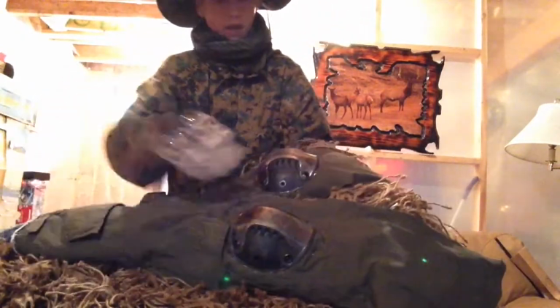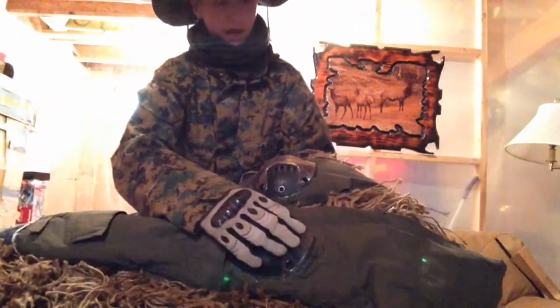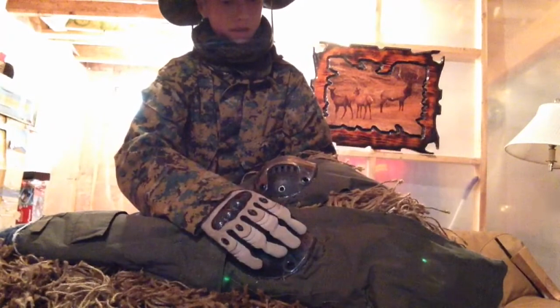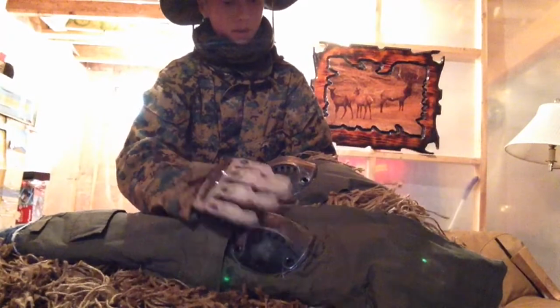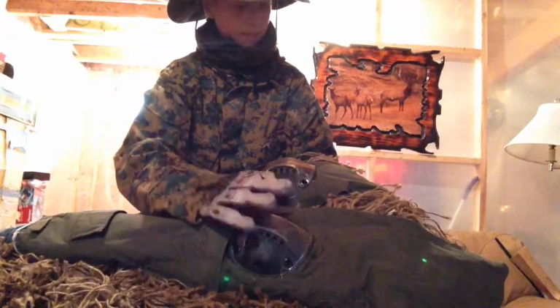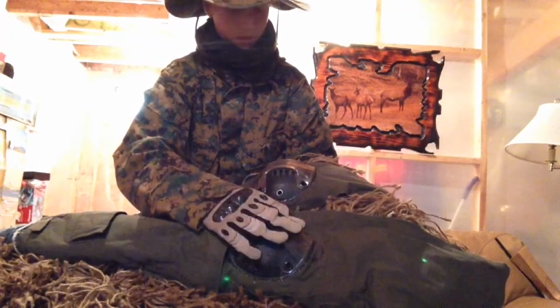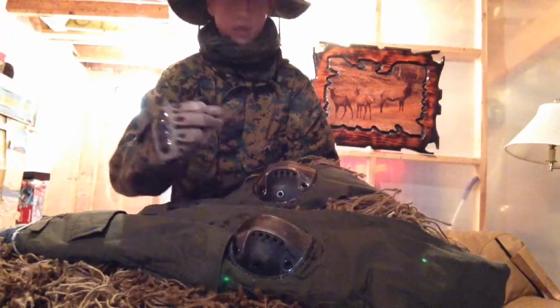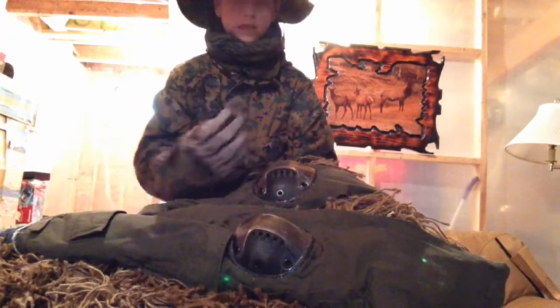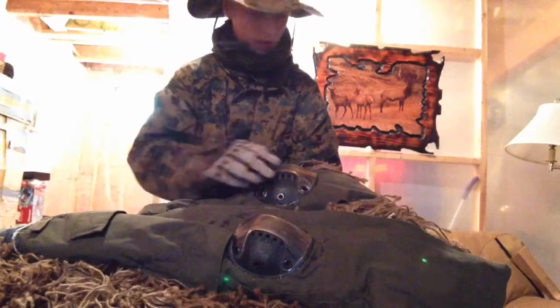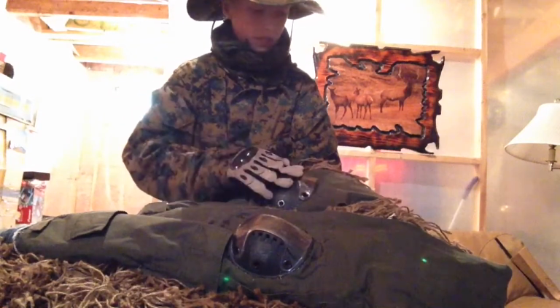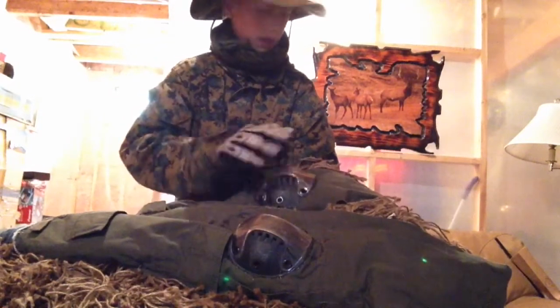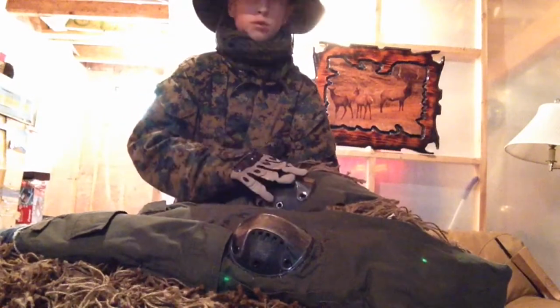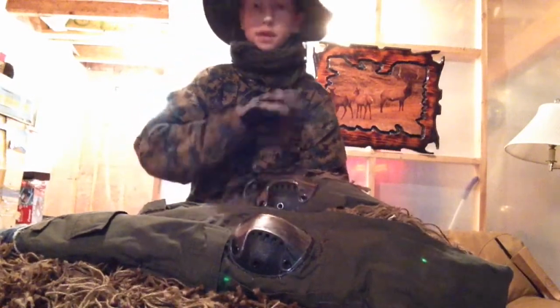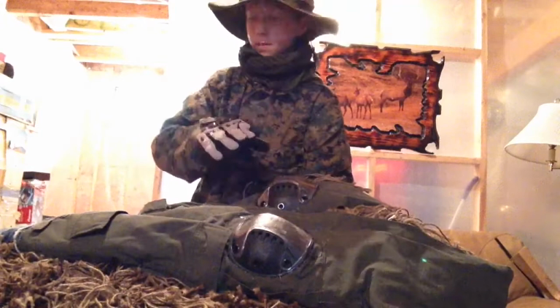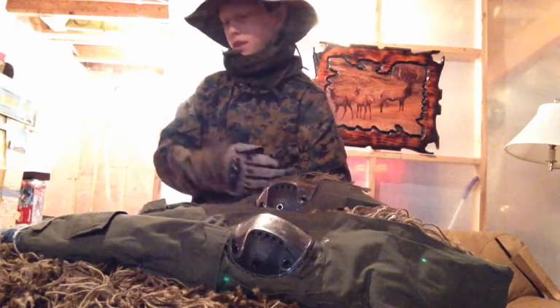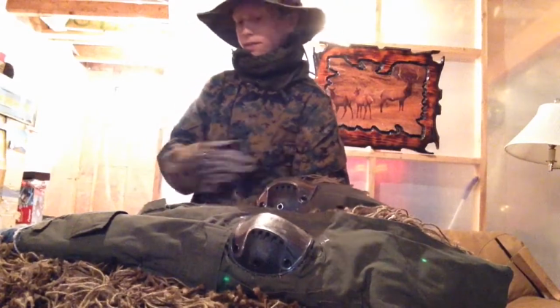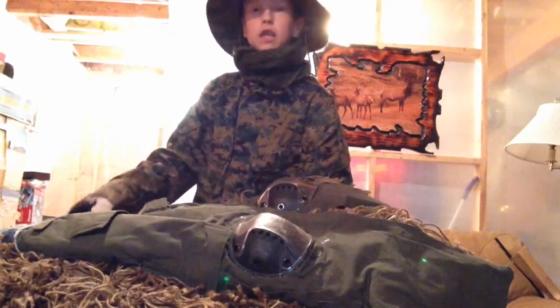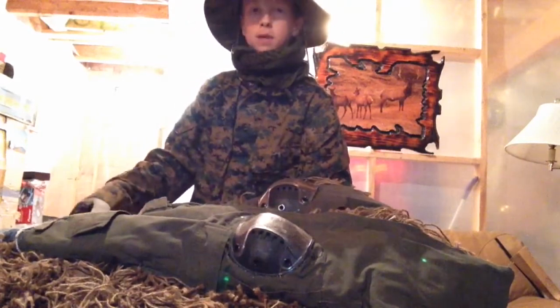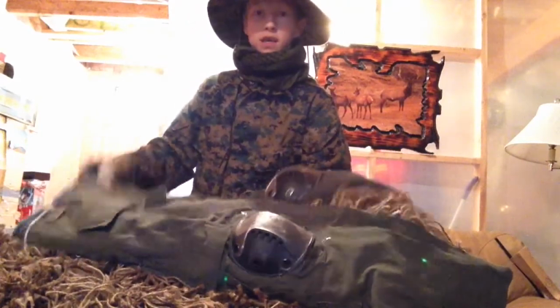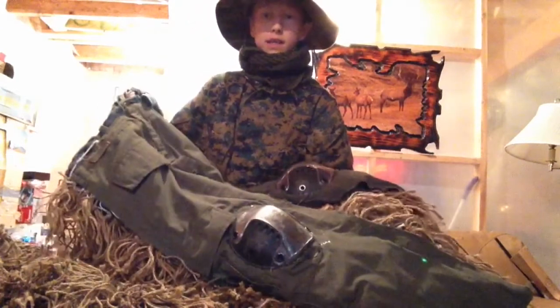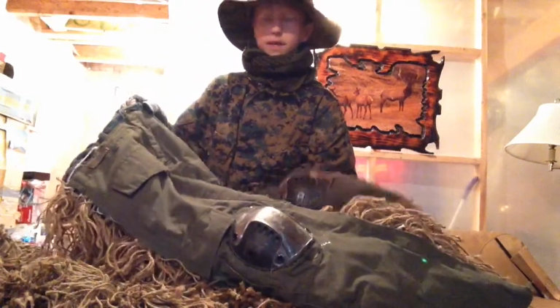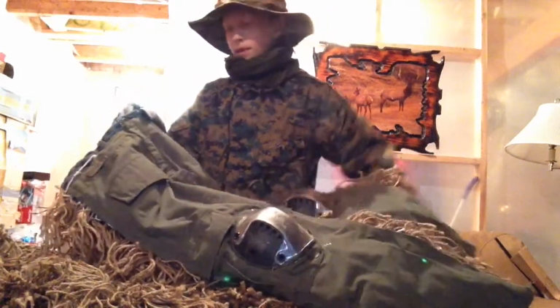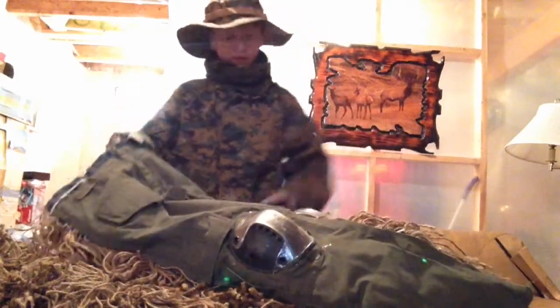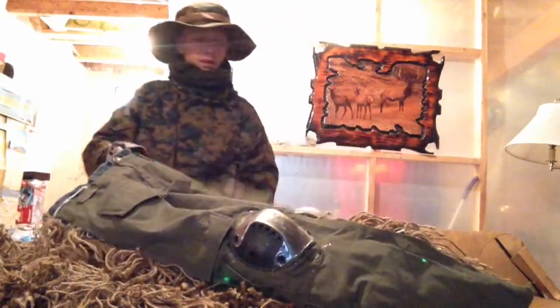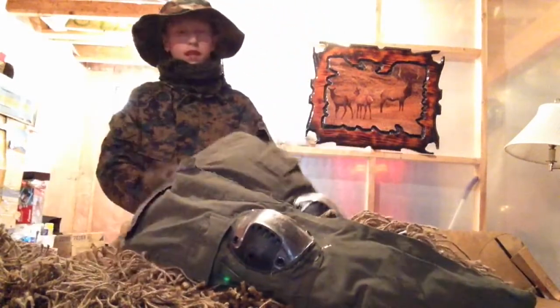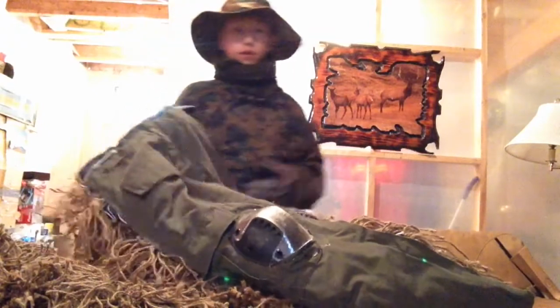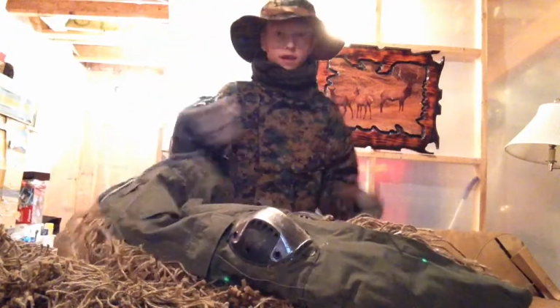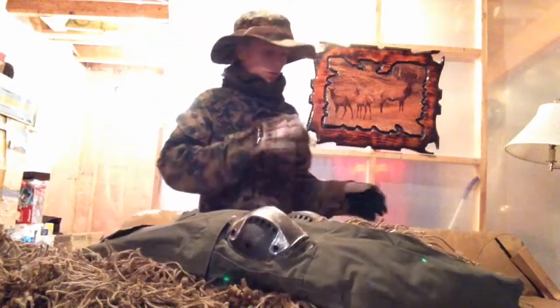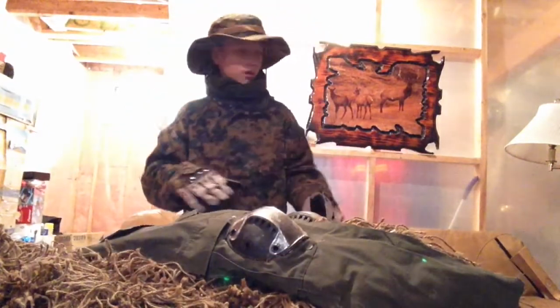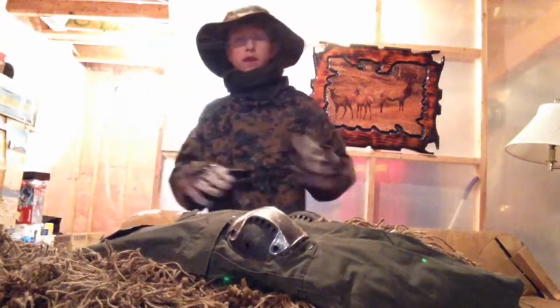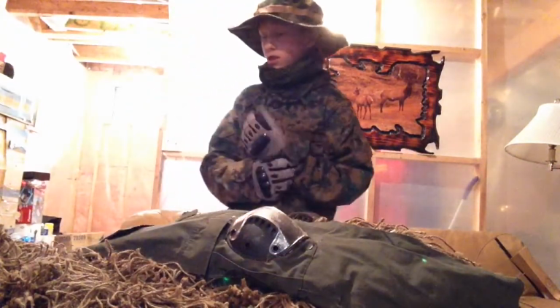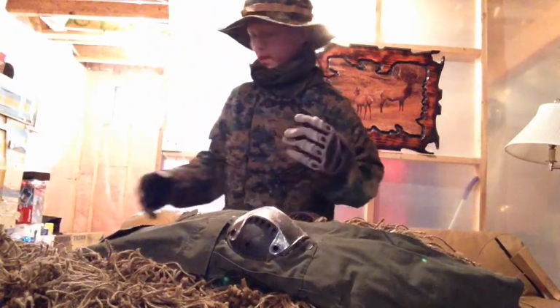I added in some knee pads with E6000 — that glue is like the best, it's like liquid cement, it's insane. So I got my little knee guard so when I go into prone or anything, it's not going to hurt my knees.